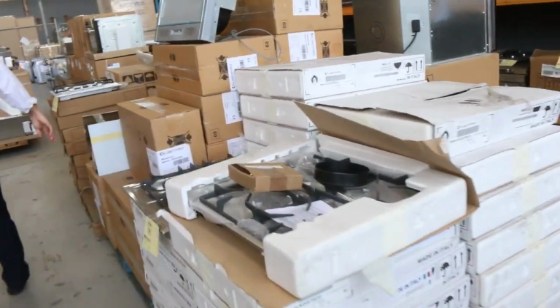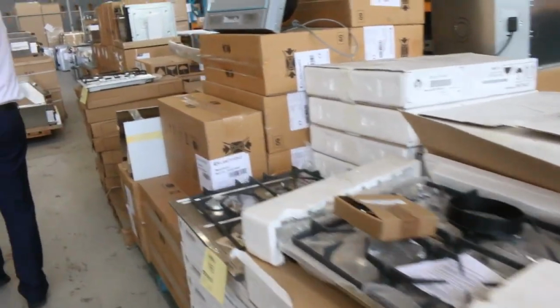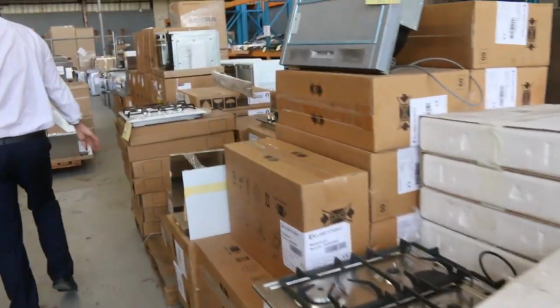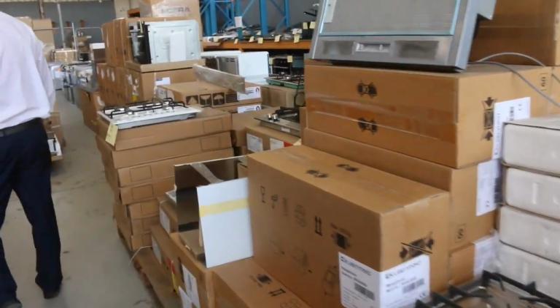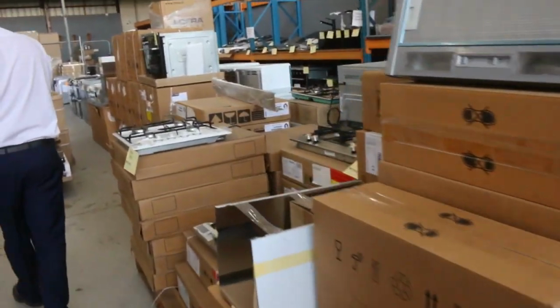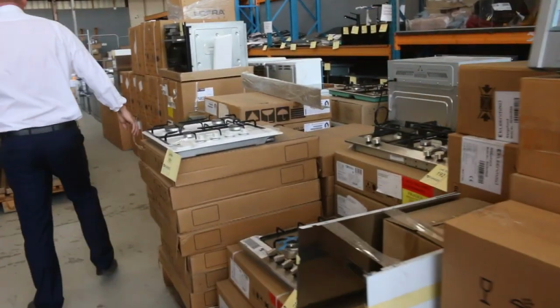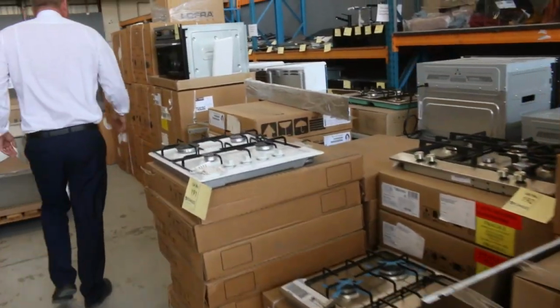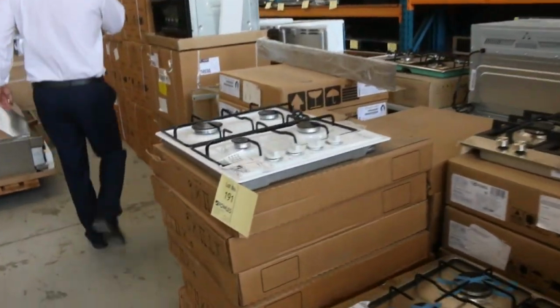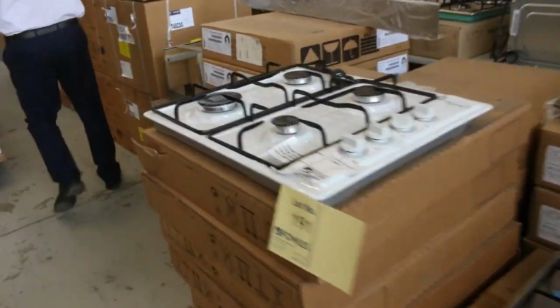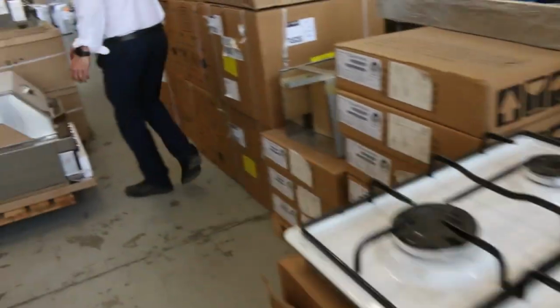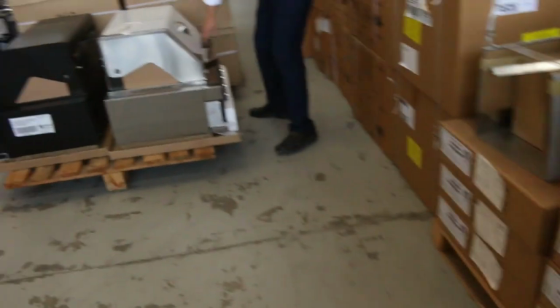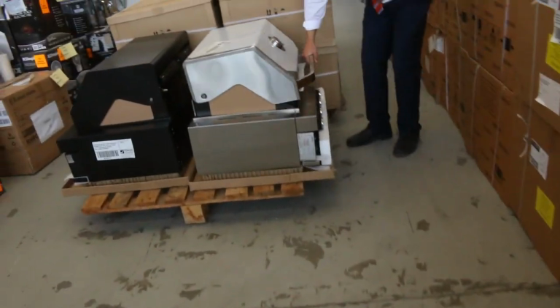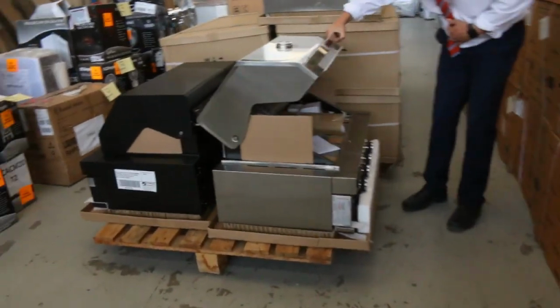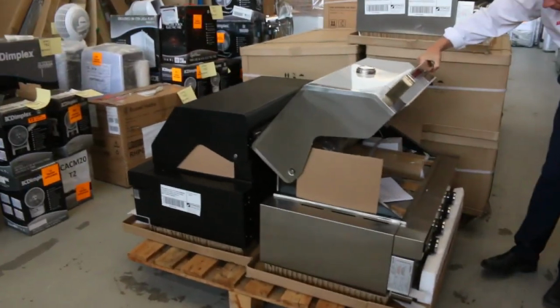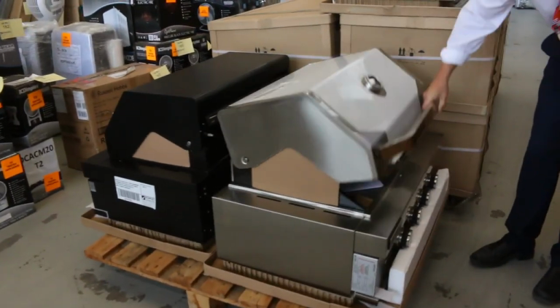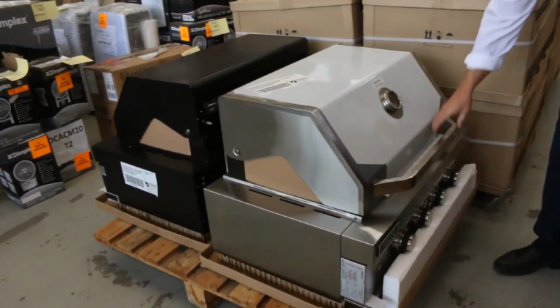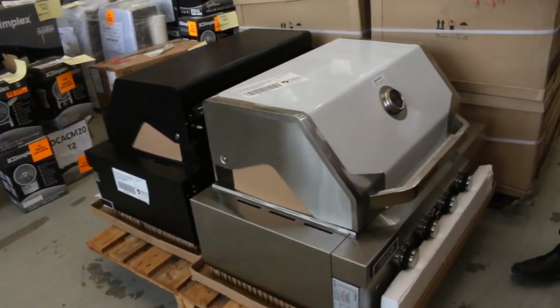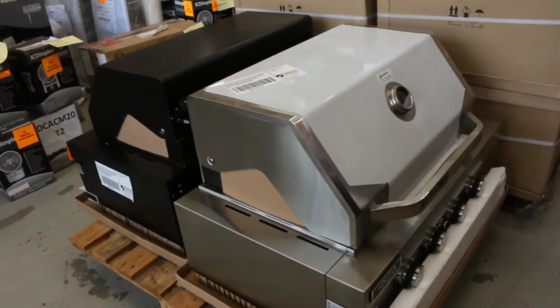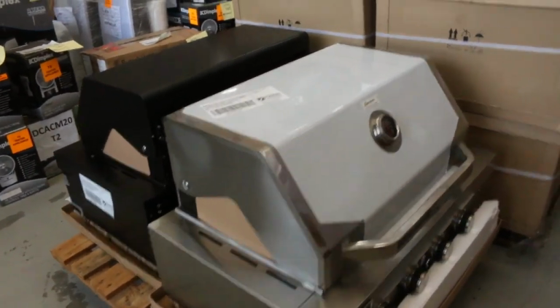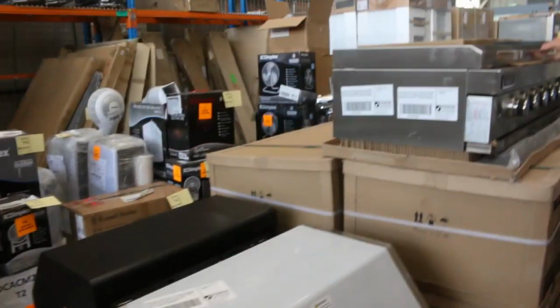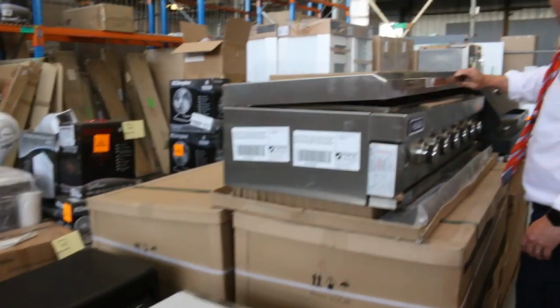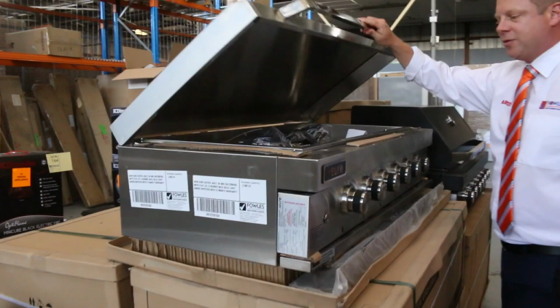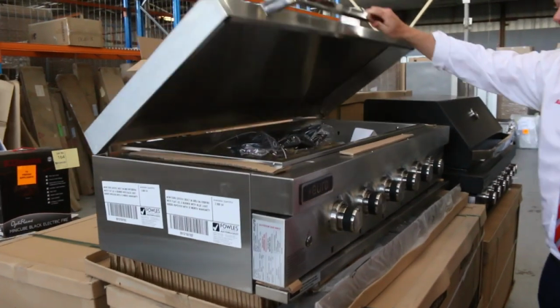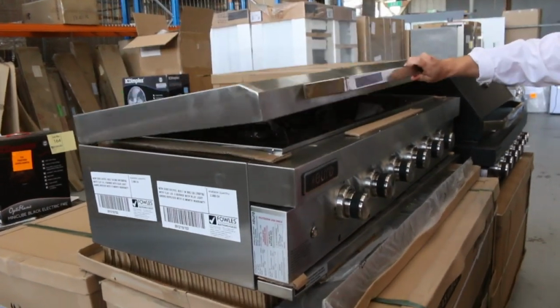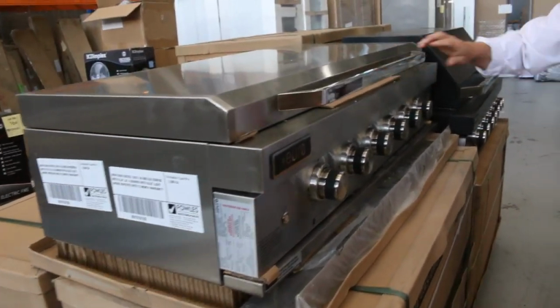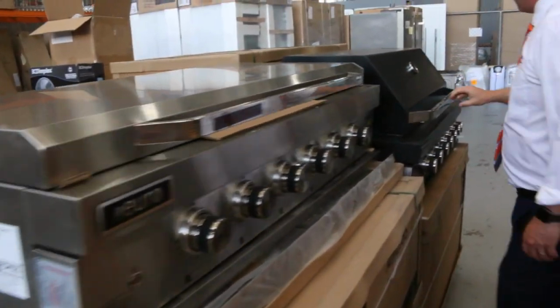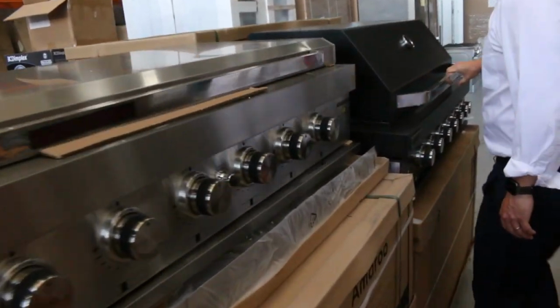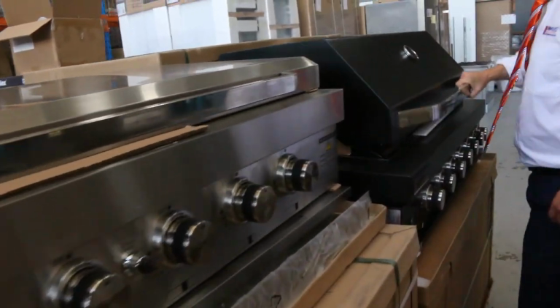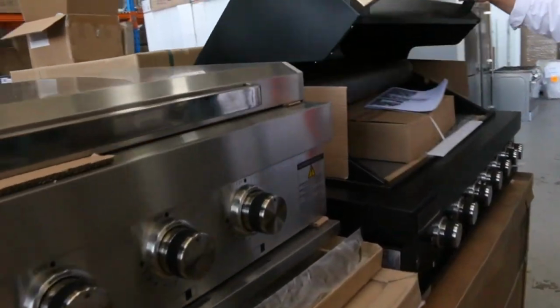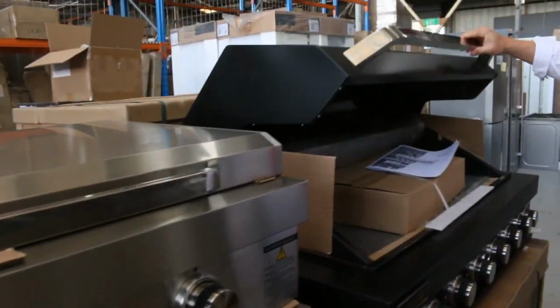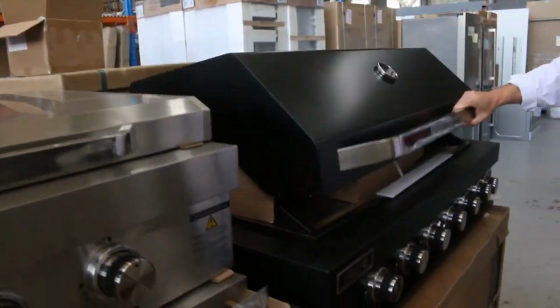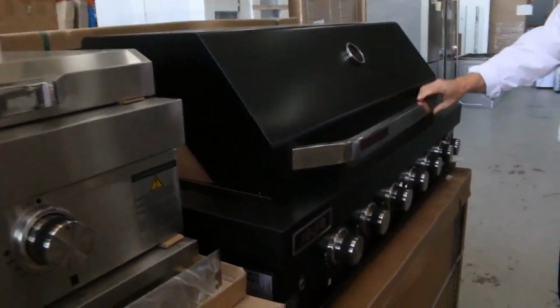Lots of cooking and cookware down the back here. We've had a lot of barbecues come in — we've got four and six burner built-in barbecues. Look at these, absolutely fantastic. Six burner built-in, really nice.